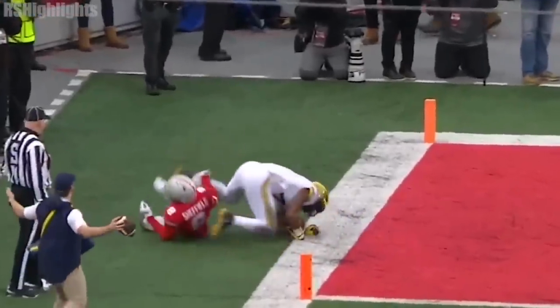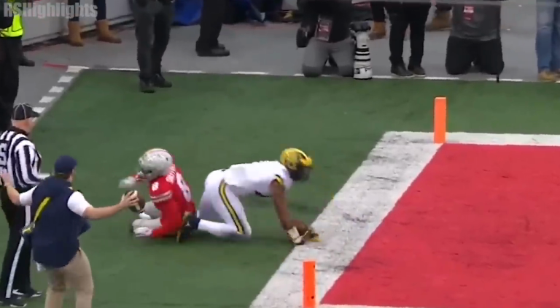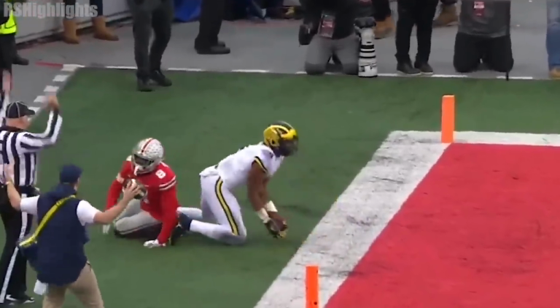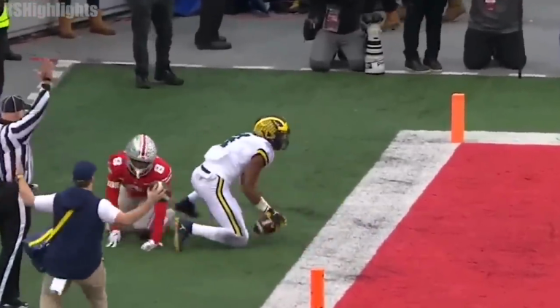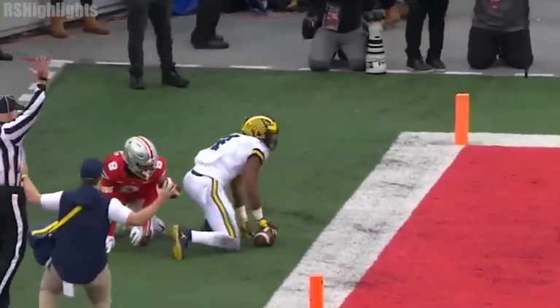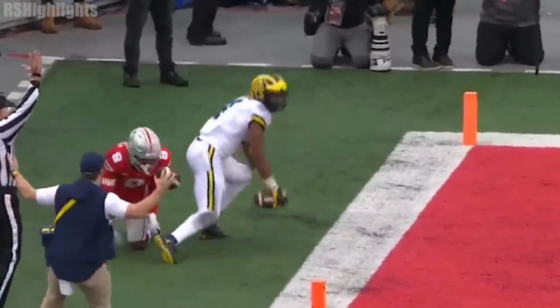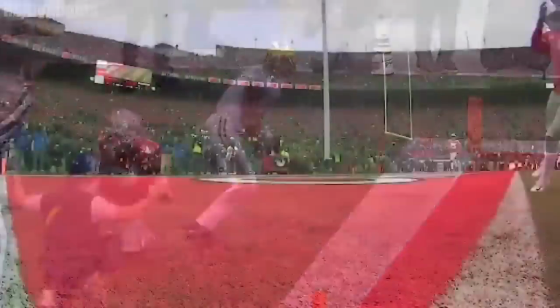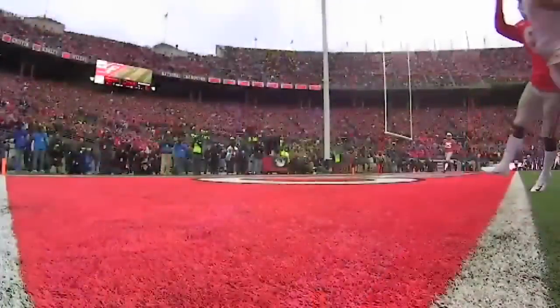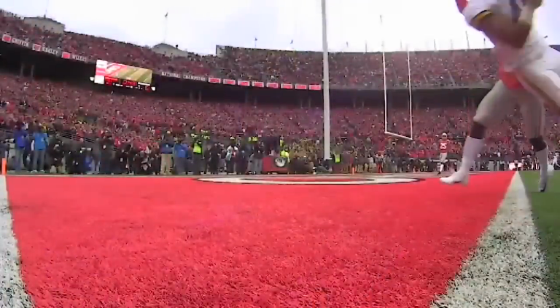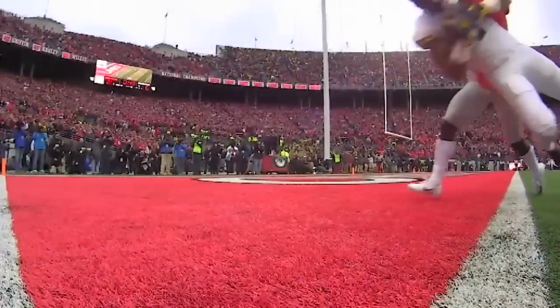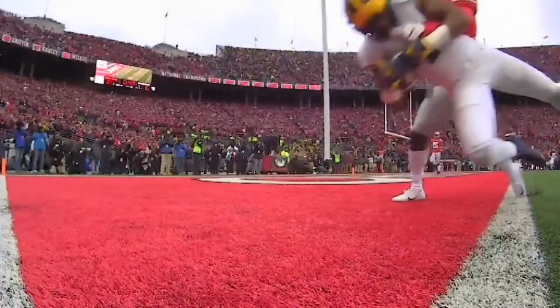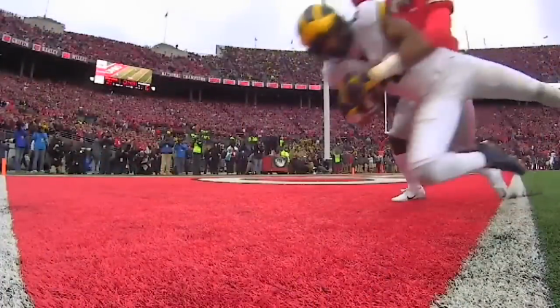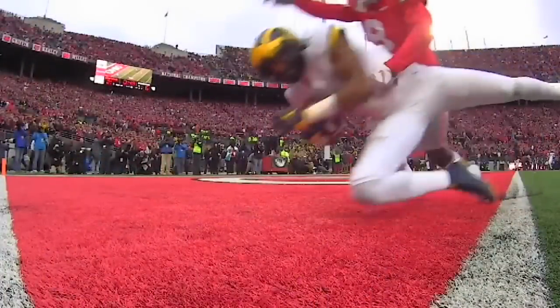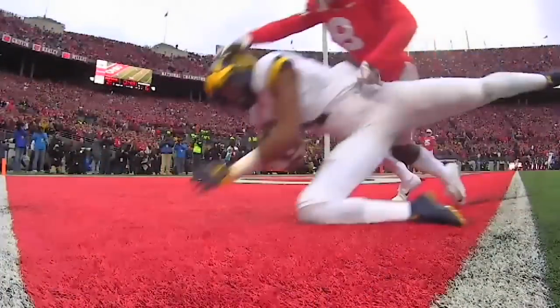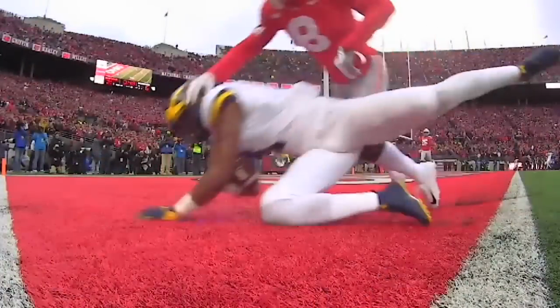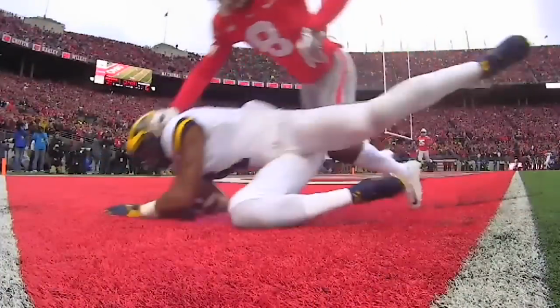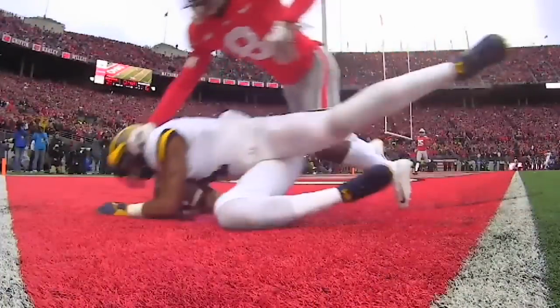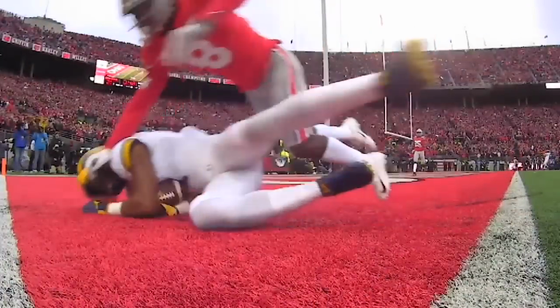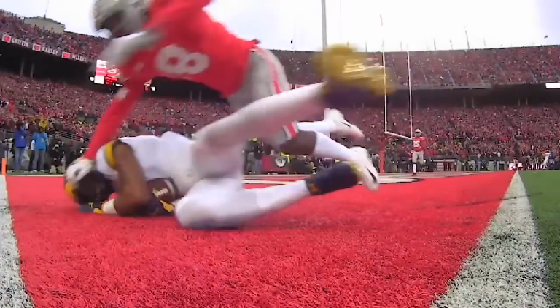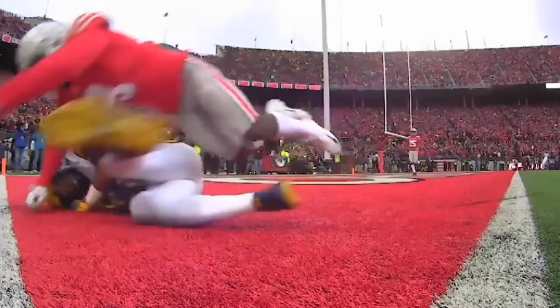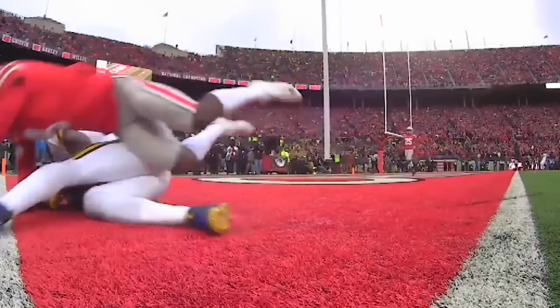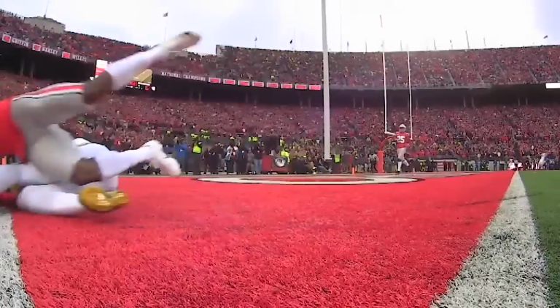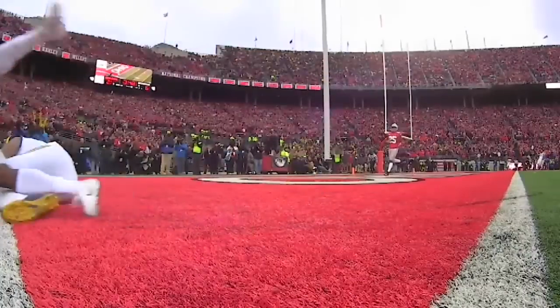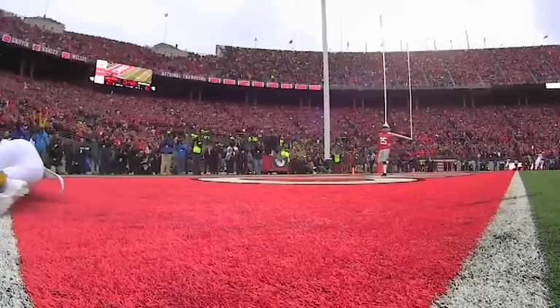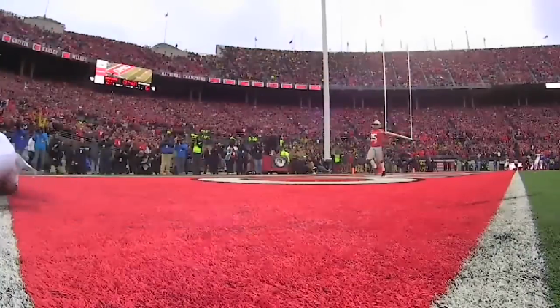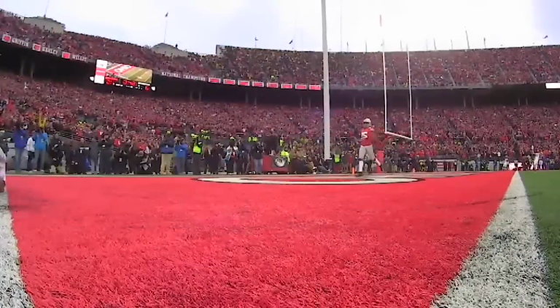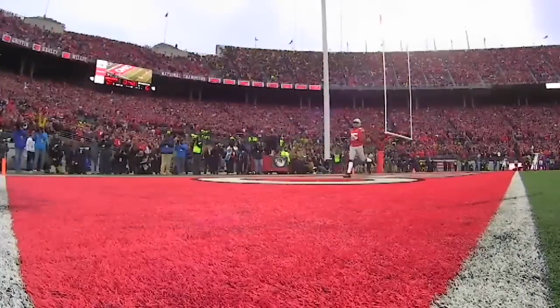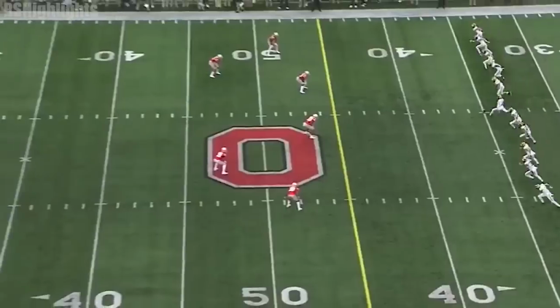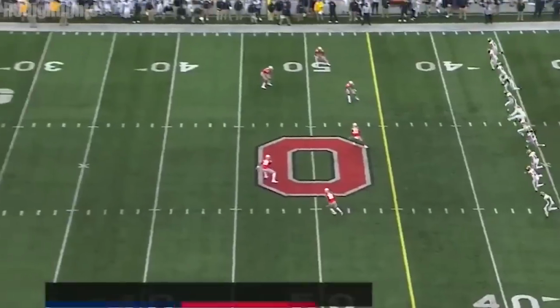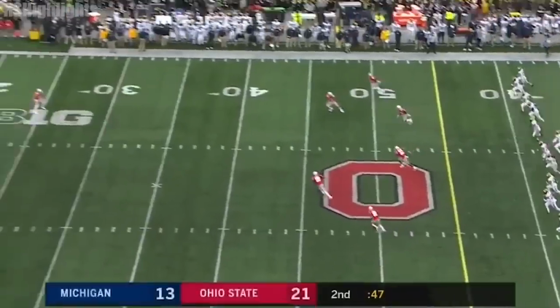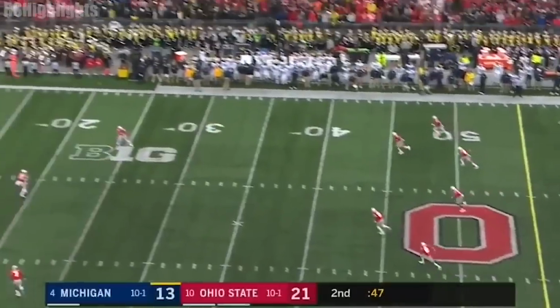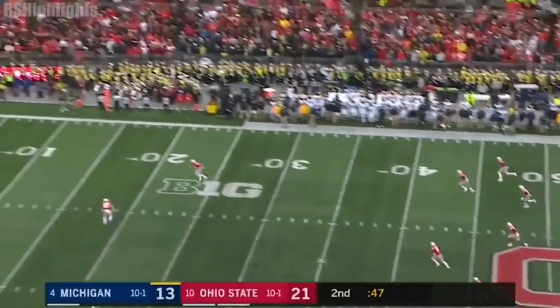Wow! First, this ball is thrown perfectly, but watch Collins — late hands! Wide receivers — that's textbook. And he put it on the money.